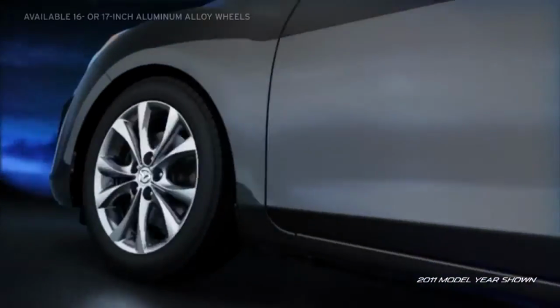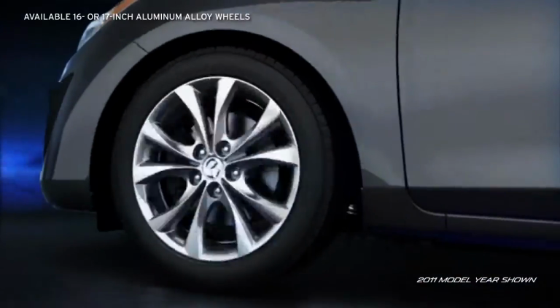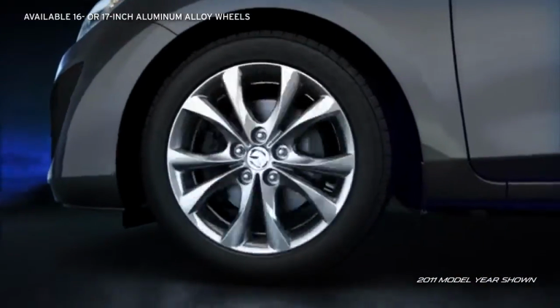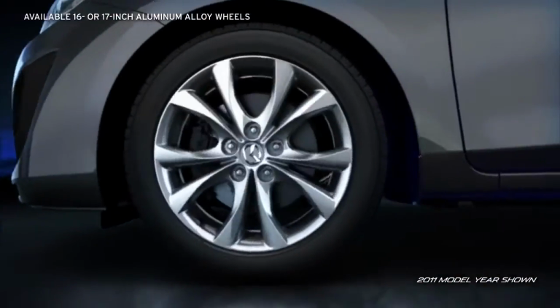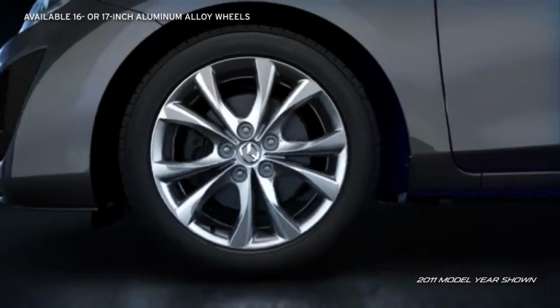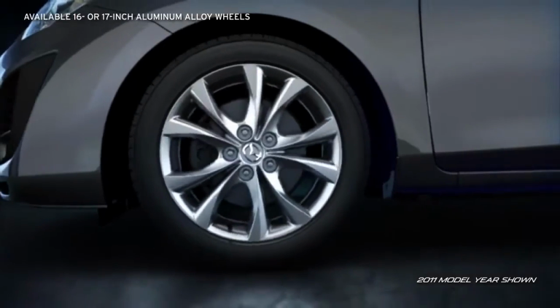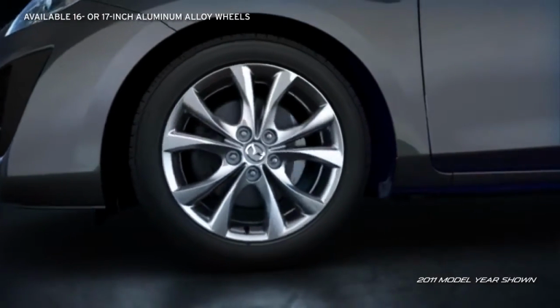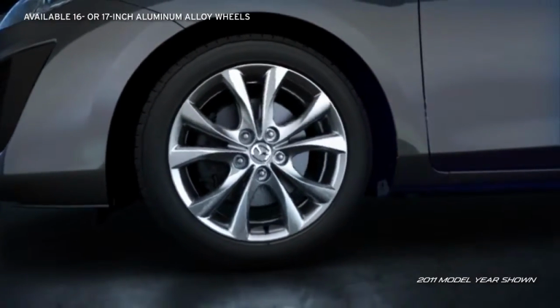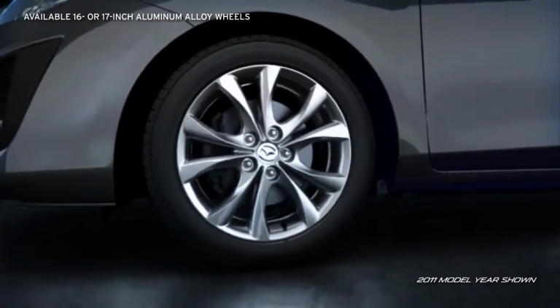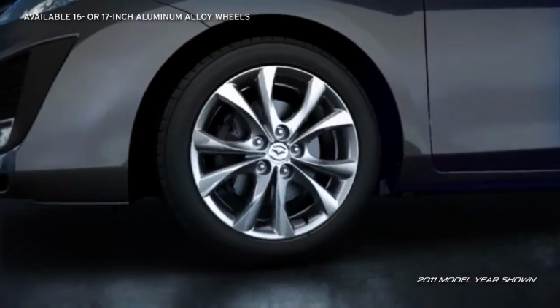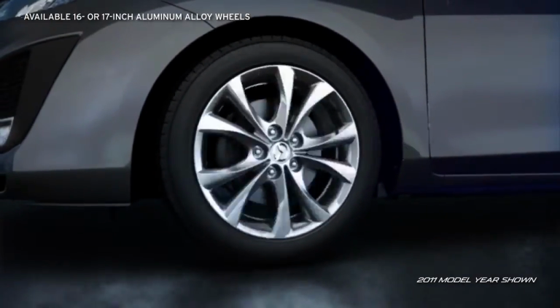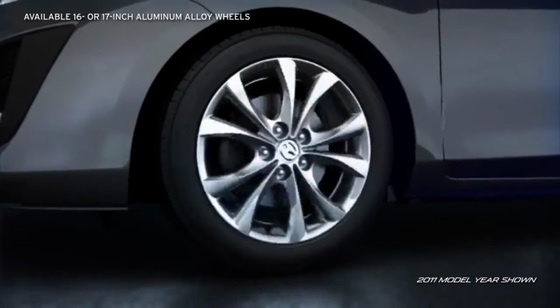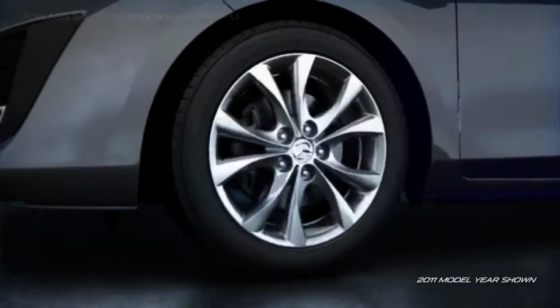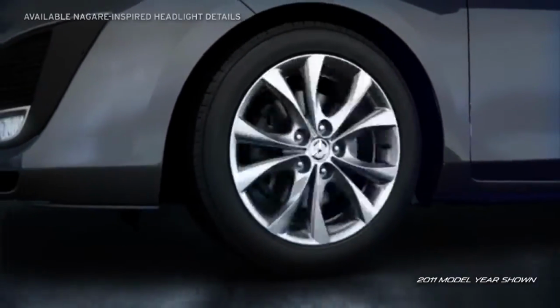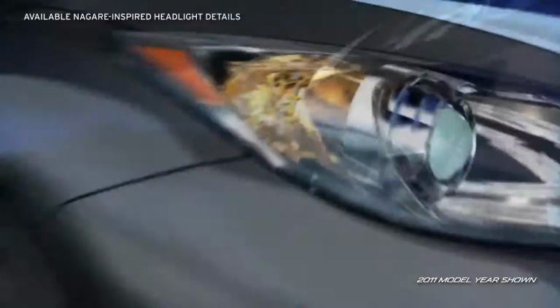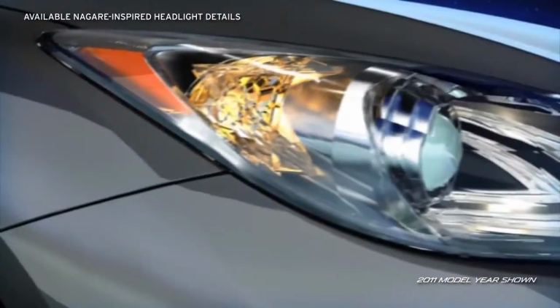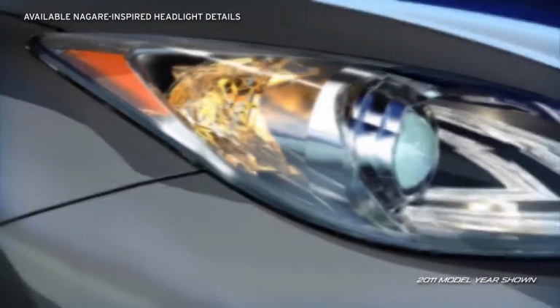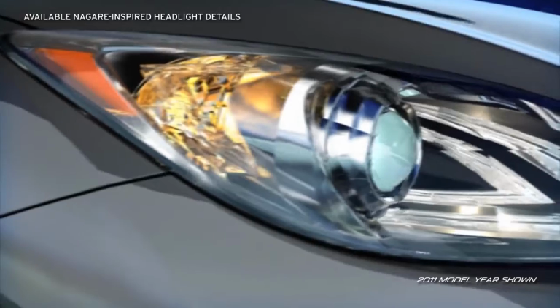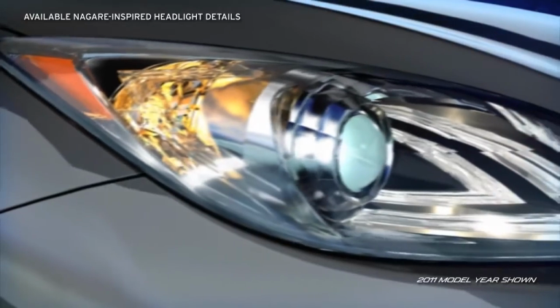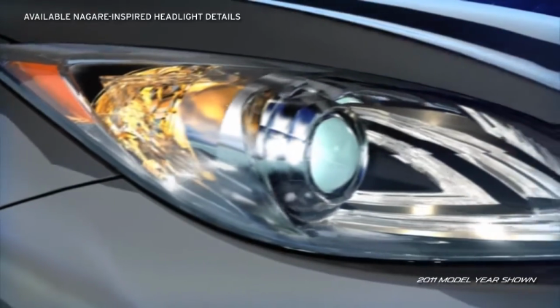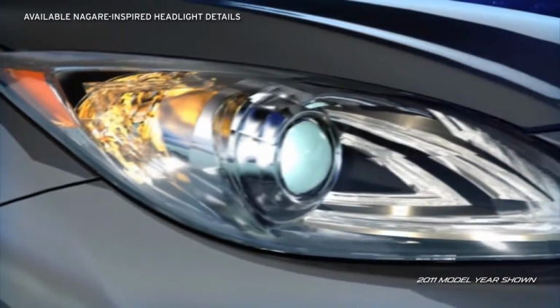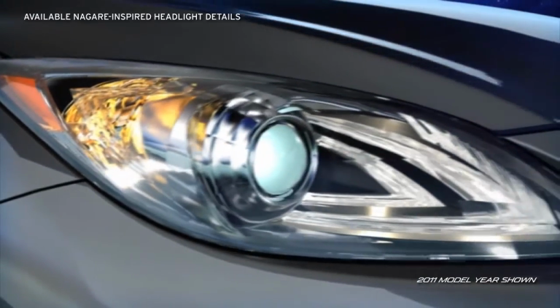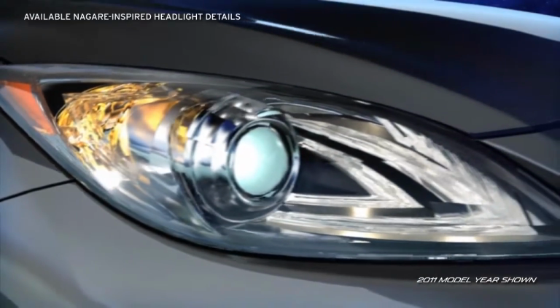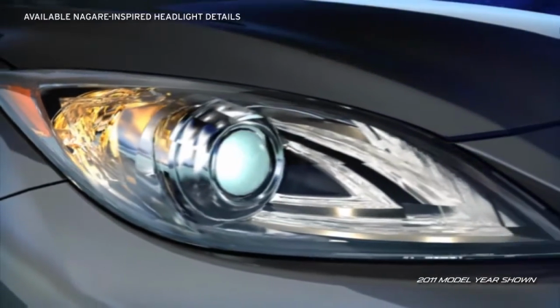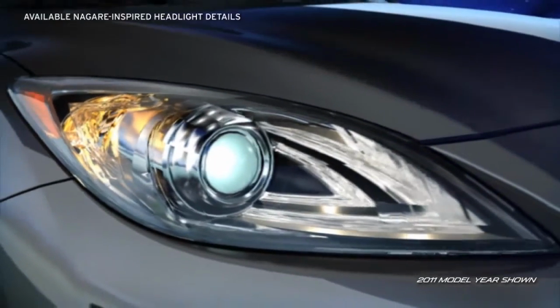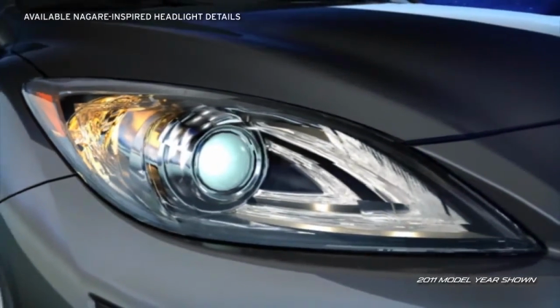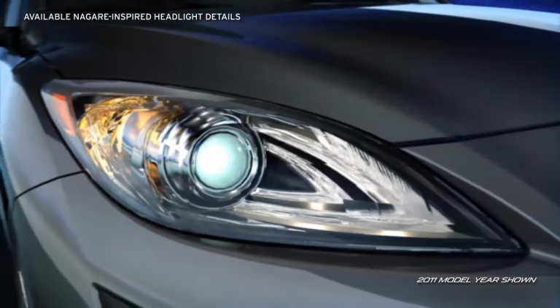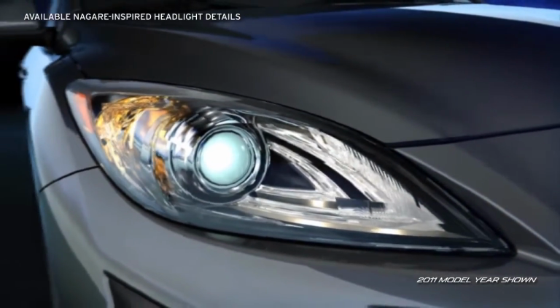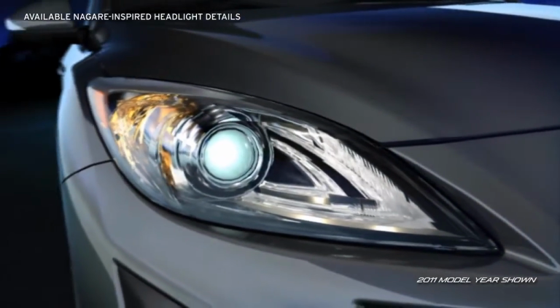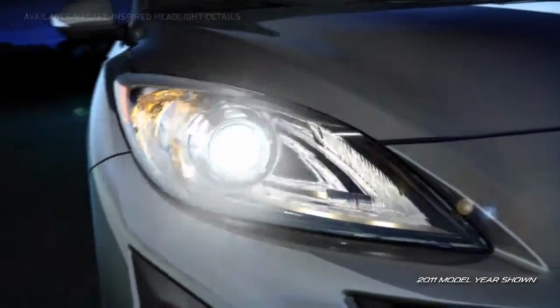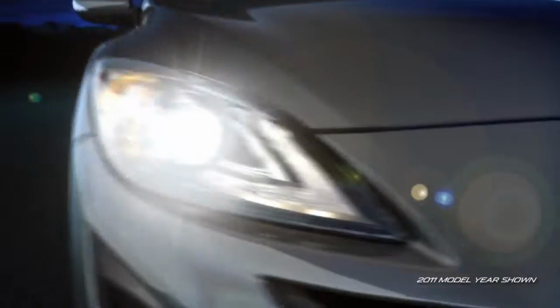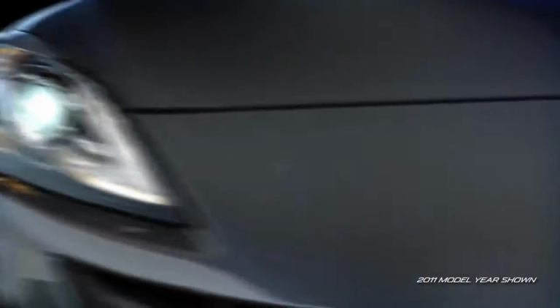Available 16 or larger 17-inch aluminum alloy wheels make a bold statement. The available Nagare-inspired illuminated headlight details take their design directly from Mazda's award-winning Nagare concept vehicle.